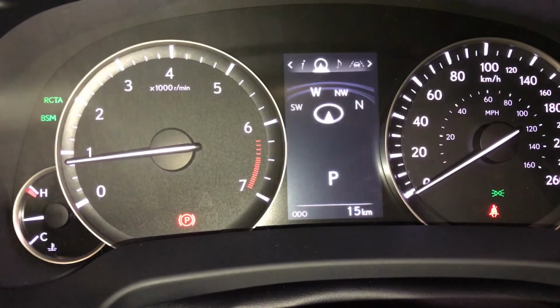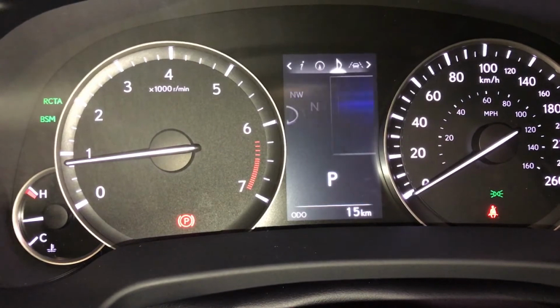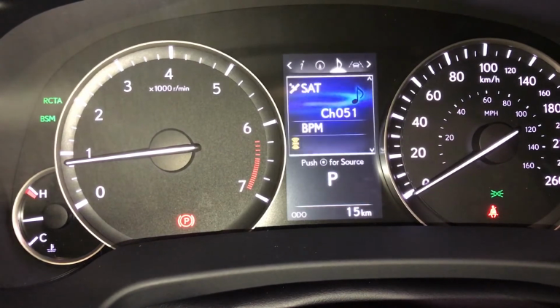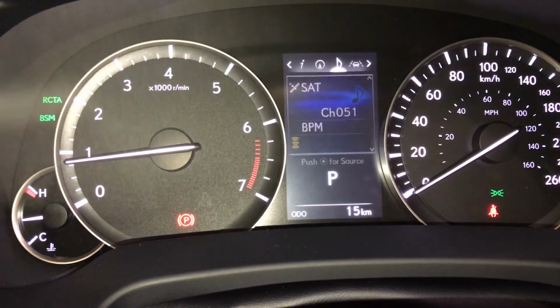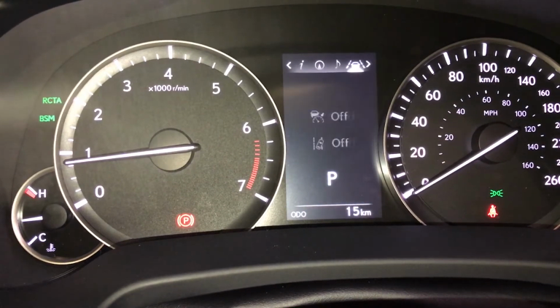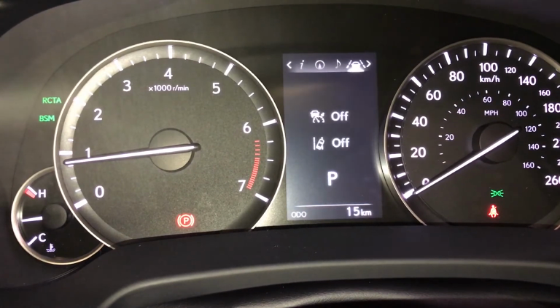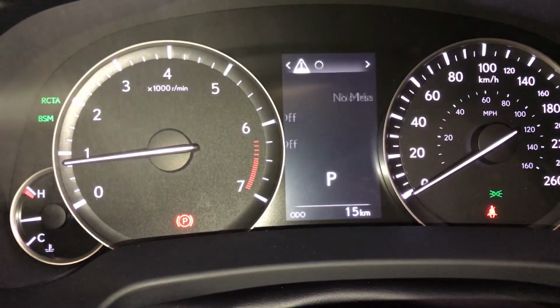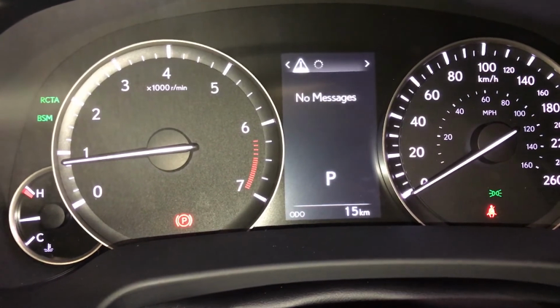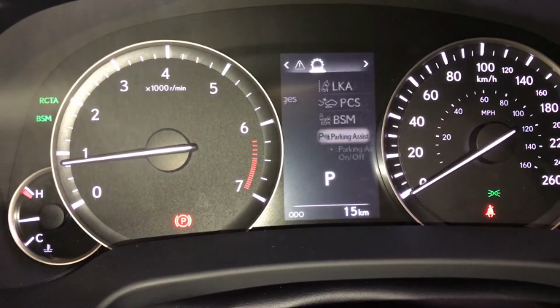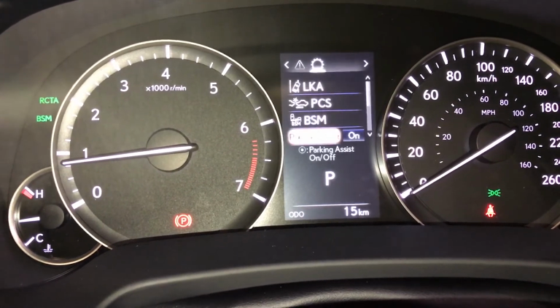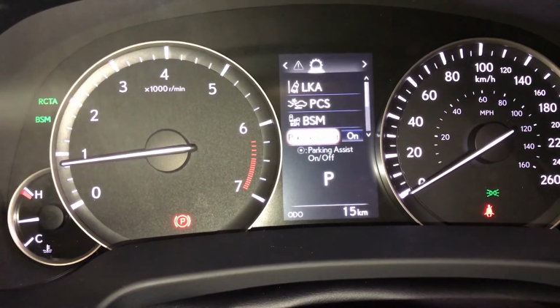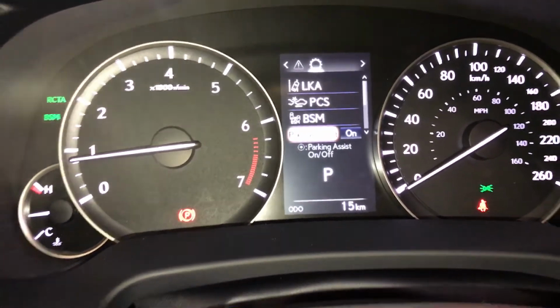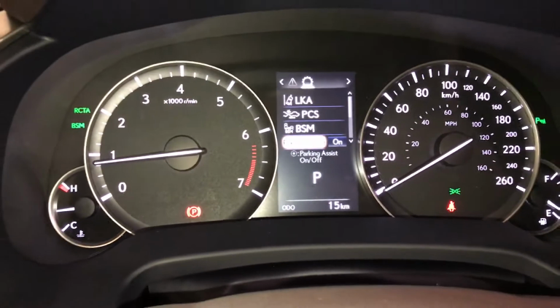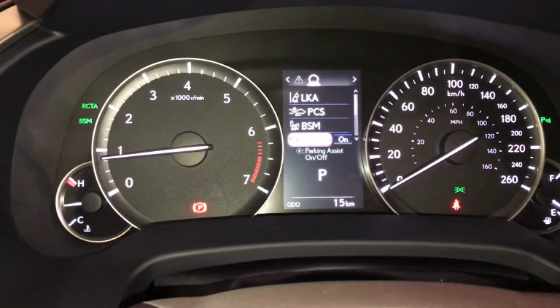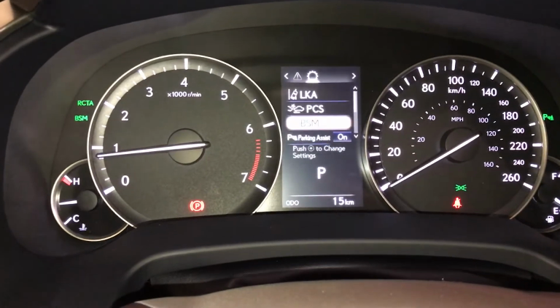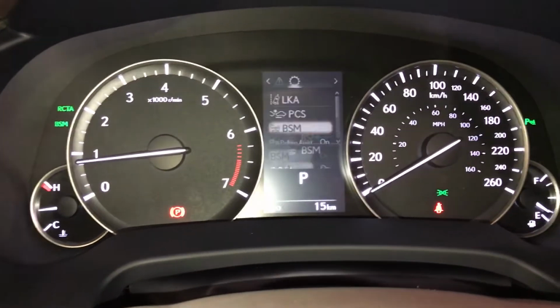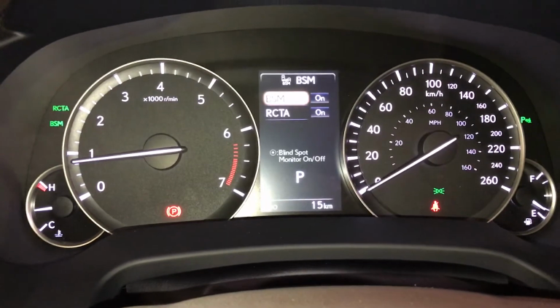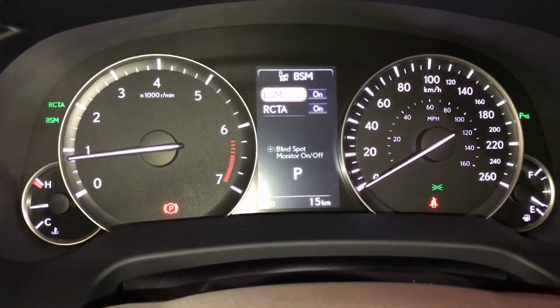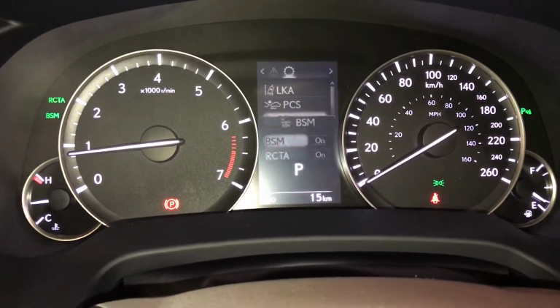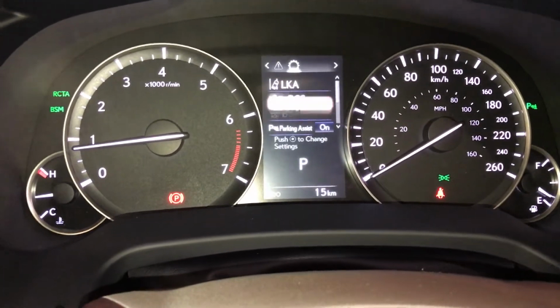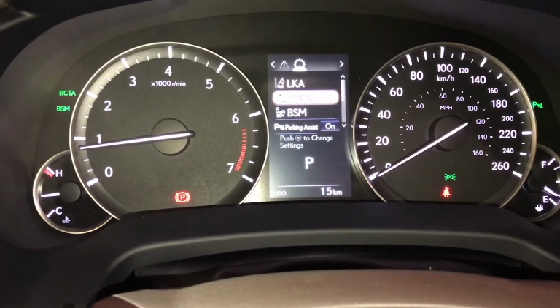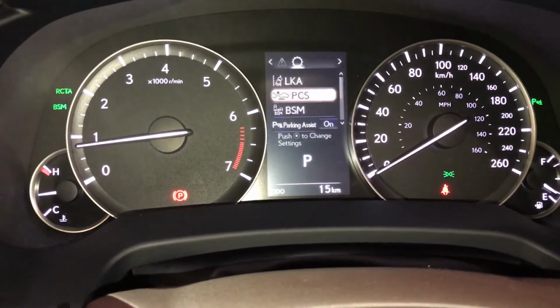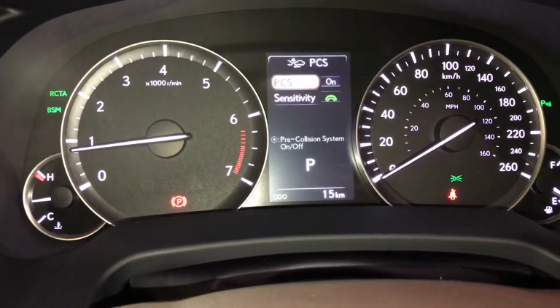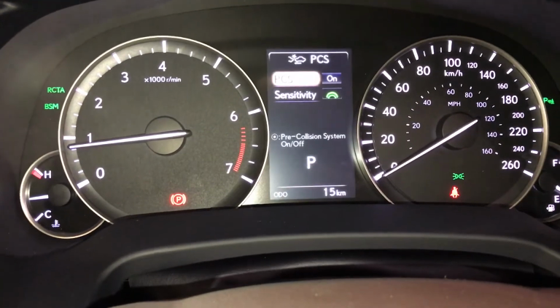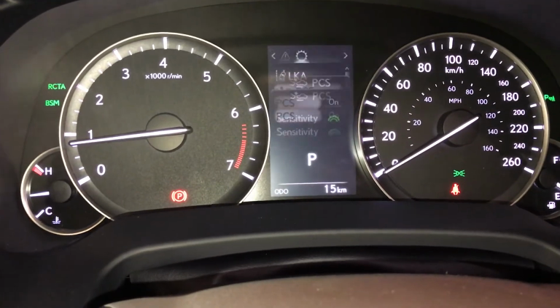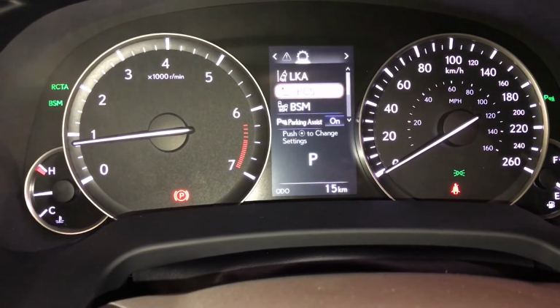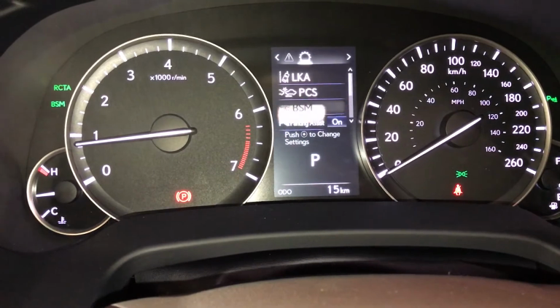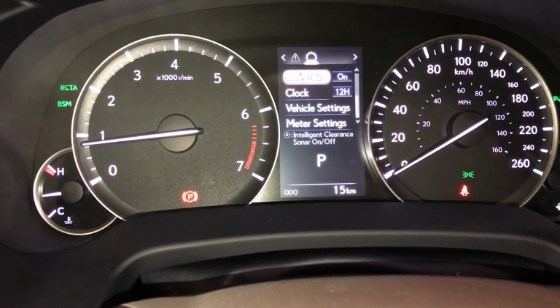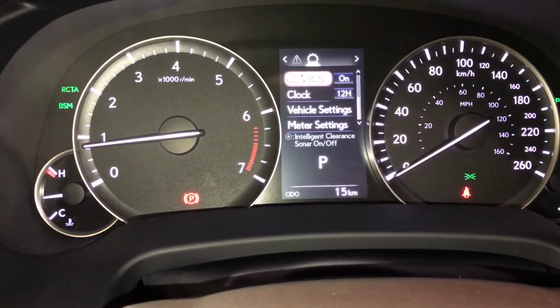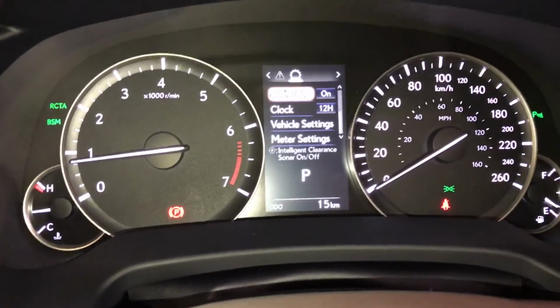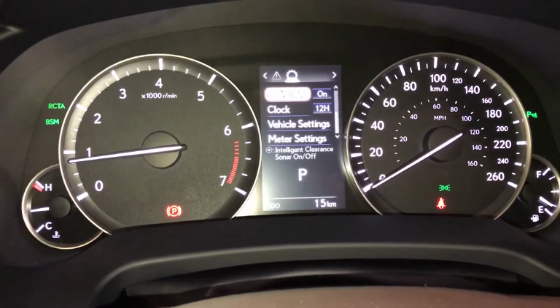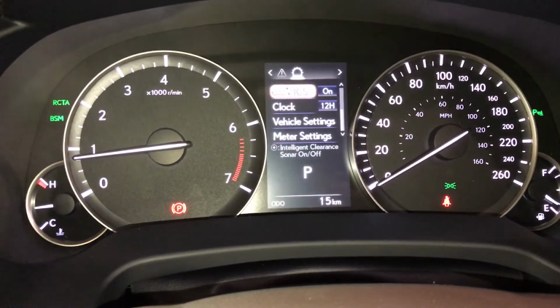Check out your compass, audio, cruise, messages and vehicle settings. You have park assist, blind spot monitoring with rear cross traffic alert, pre-collision, and intelligent clearance sonar.